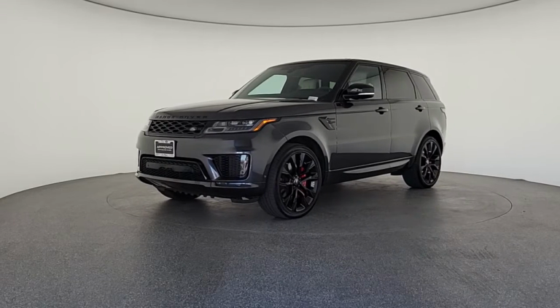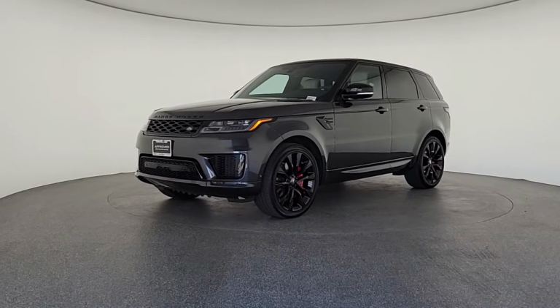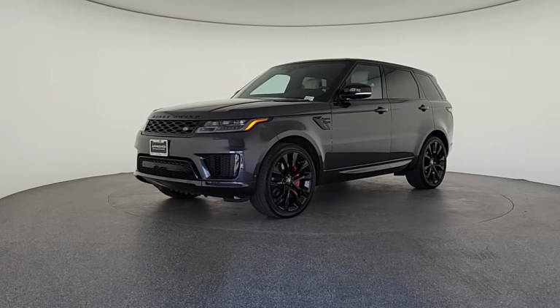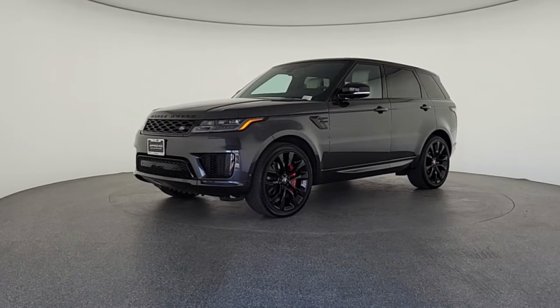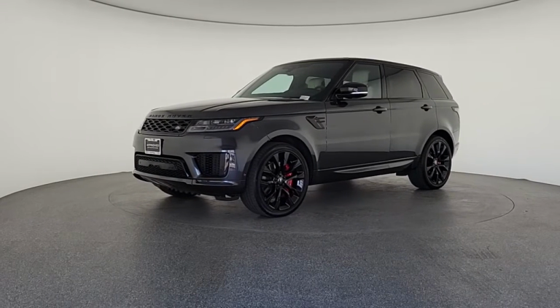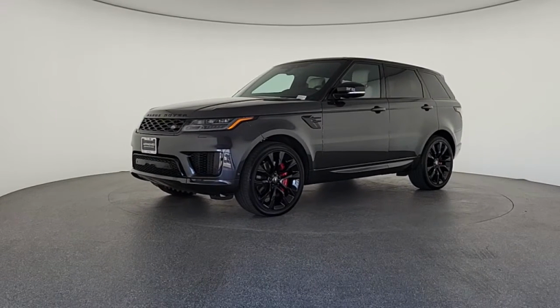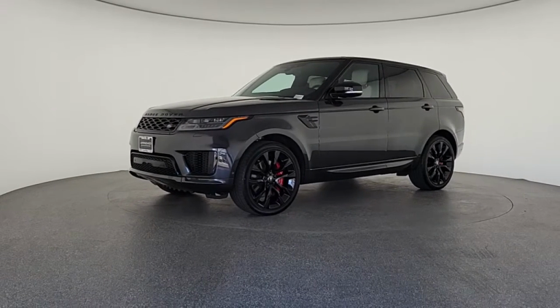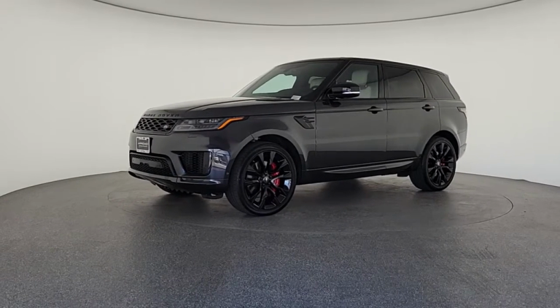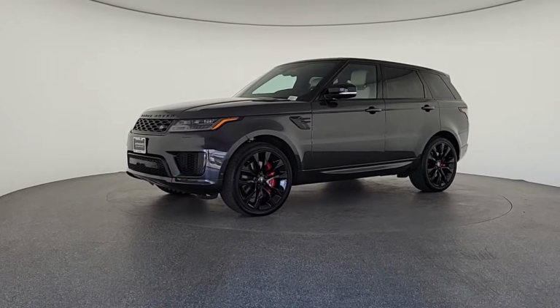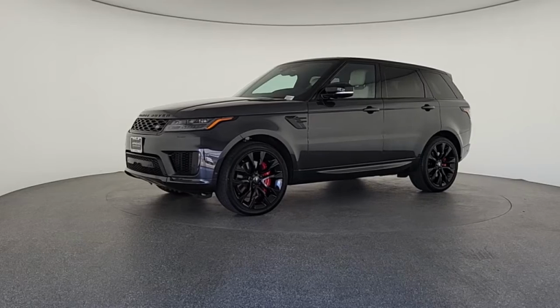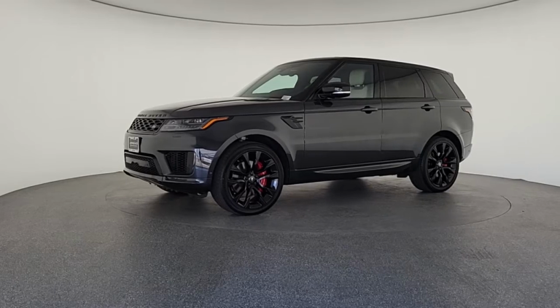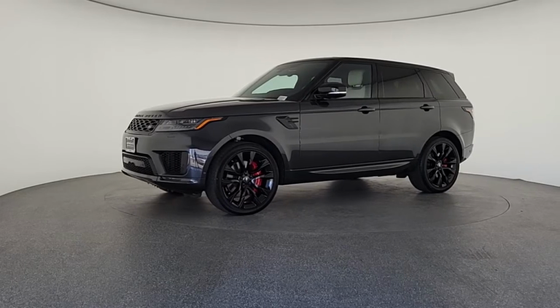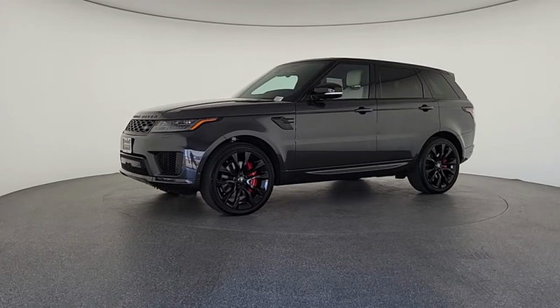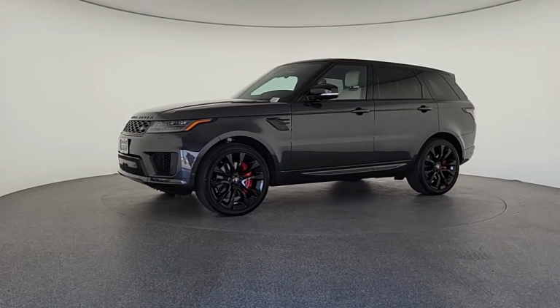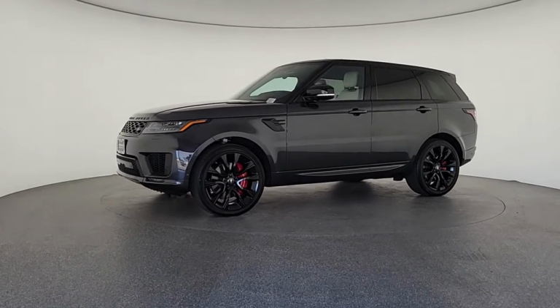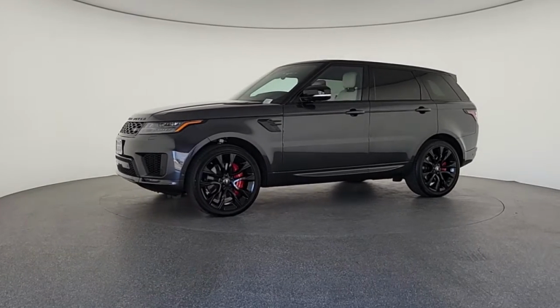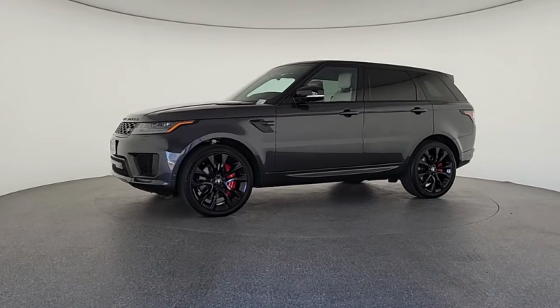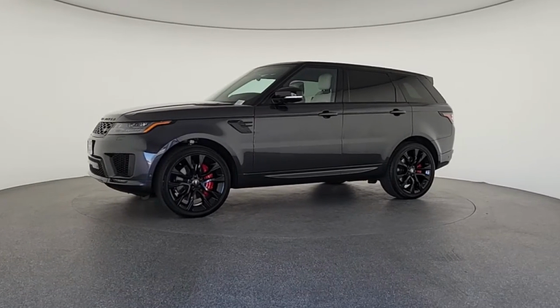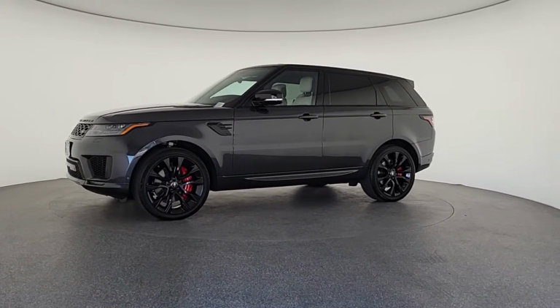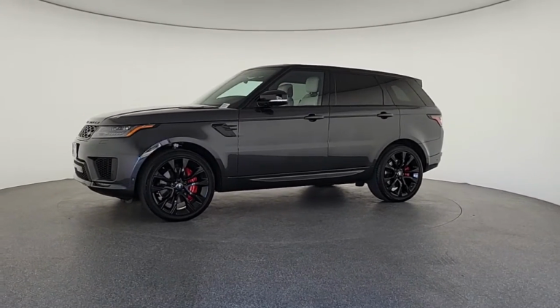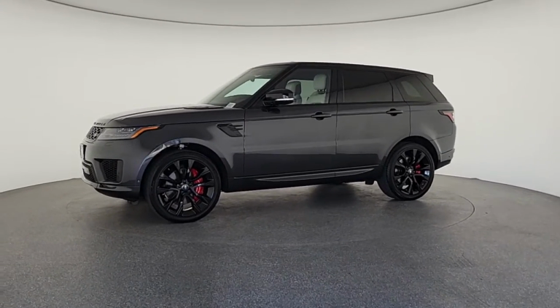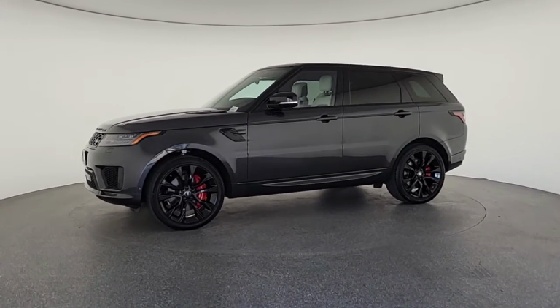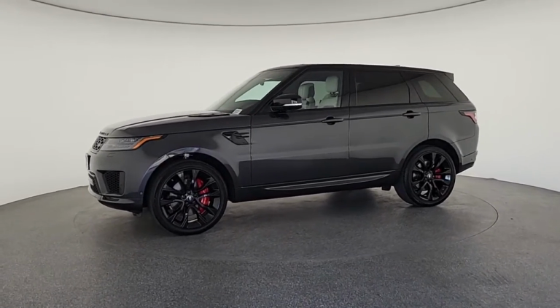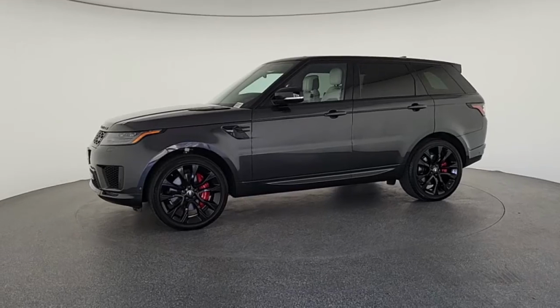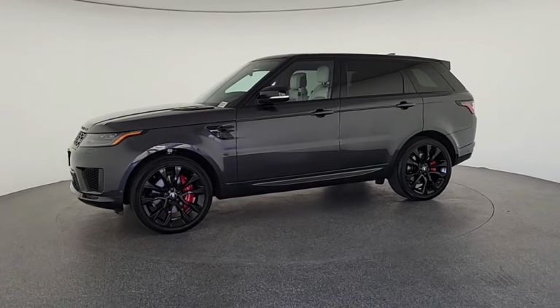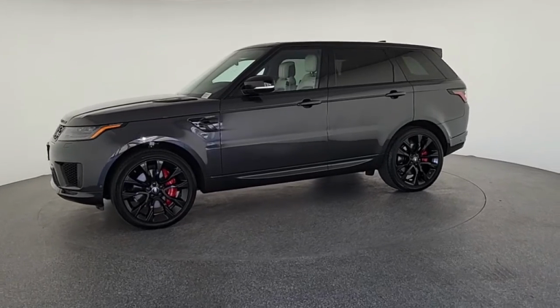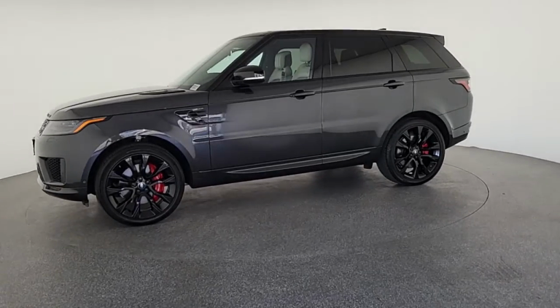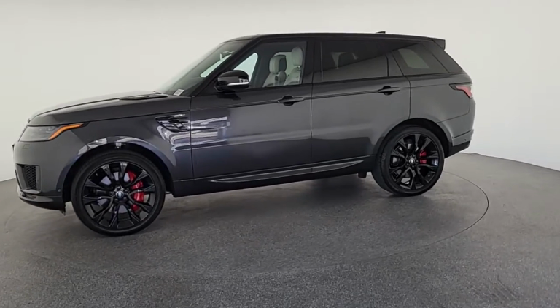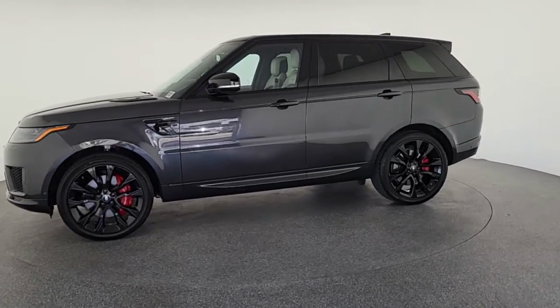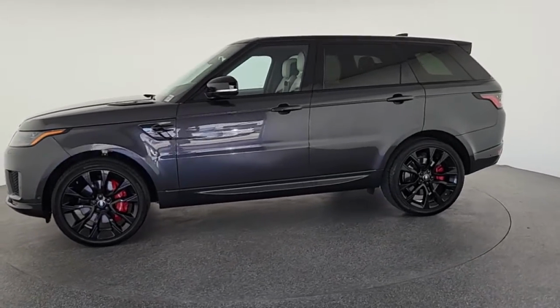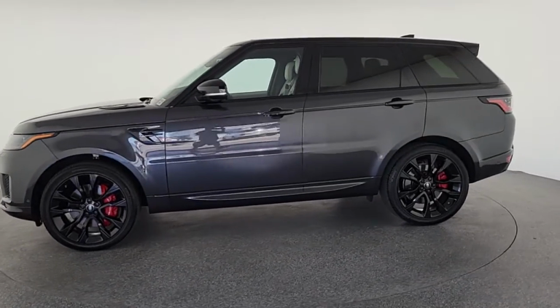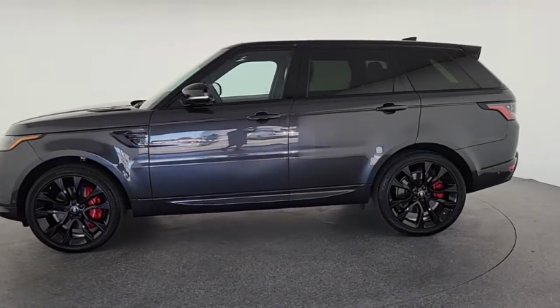Sleek, modern, and premium in every sense, this midsize luxury SUV inspires excellence through its superior design and build quality. The following are some of this vehicle's highlighted options.